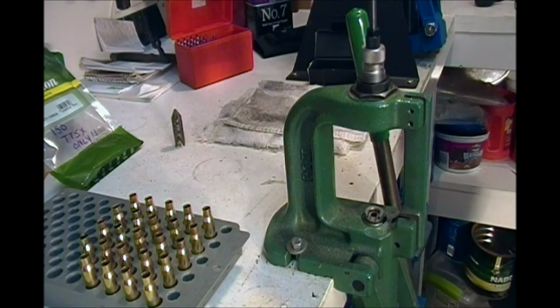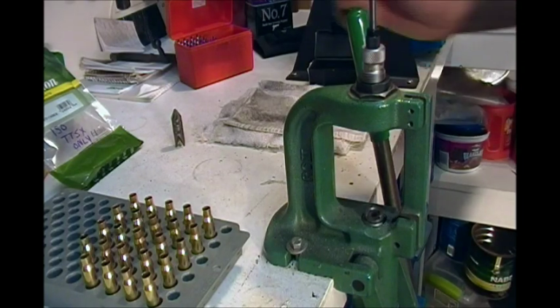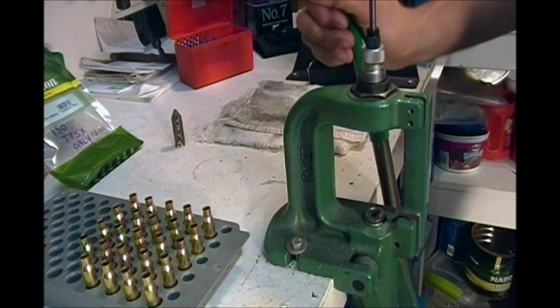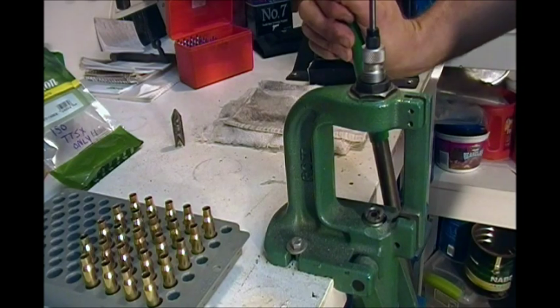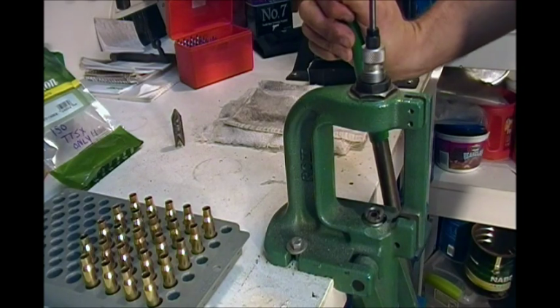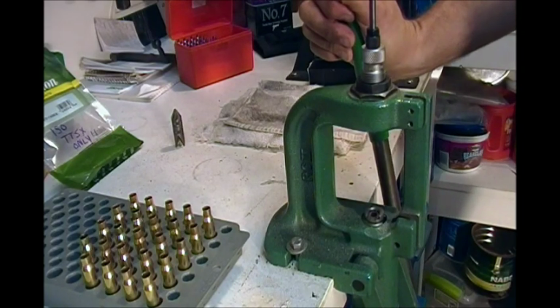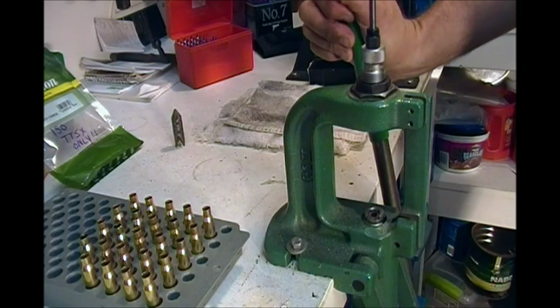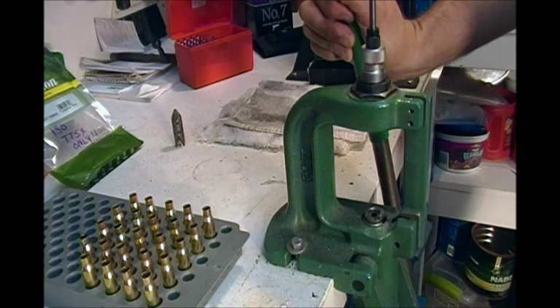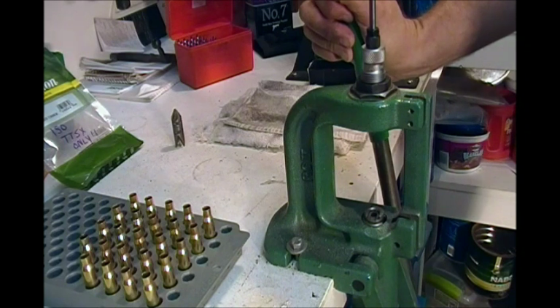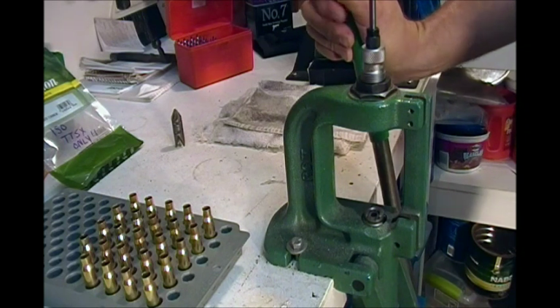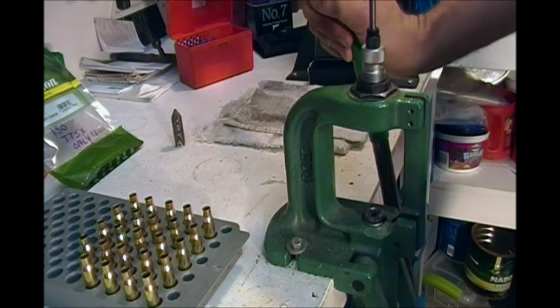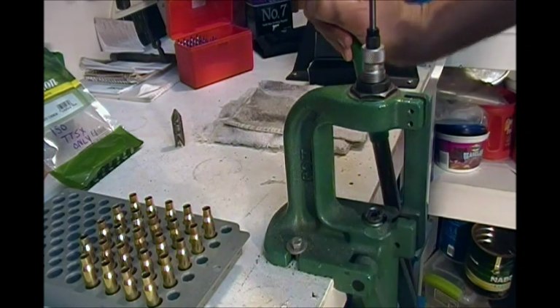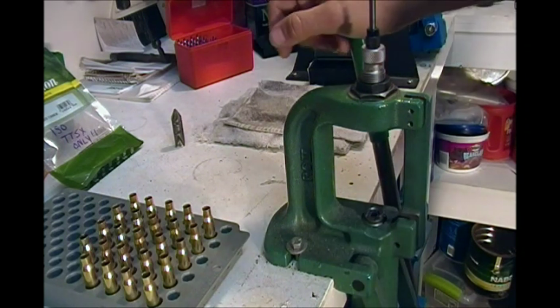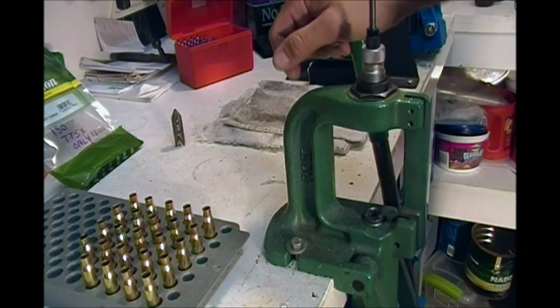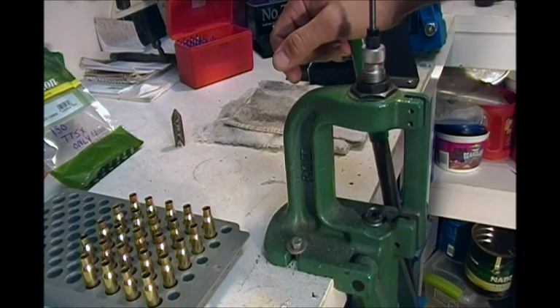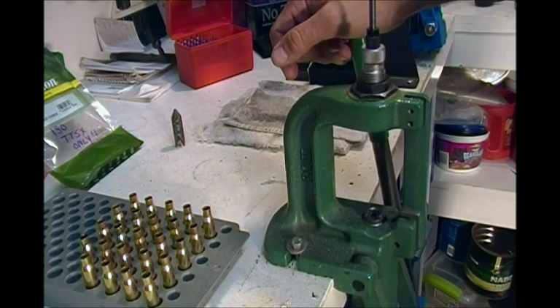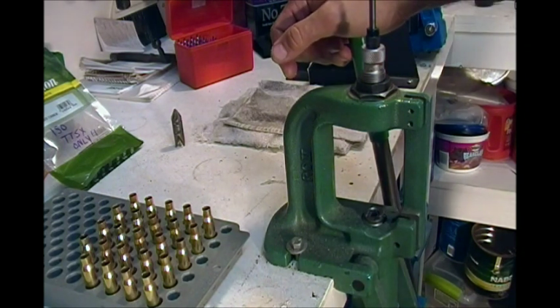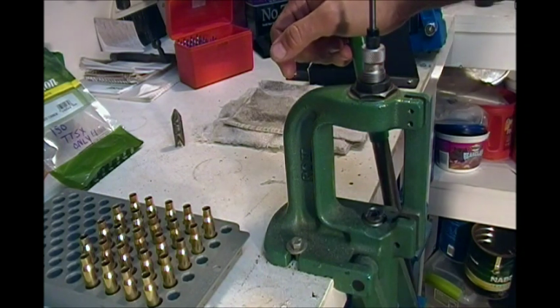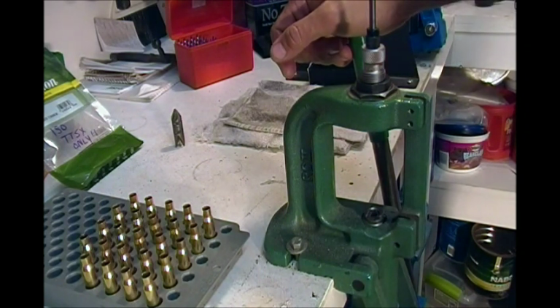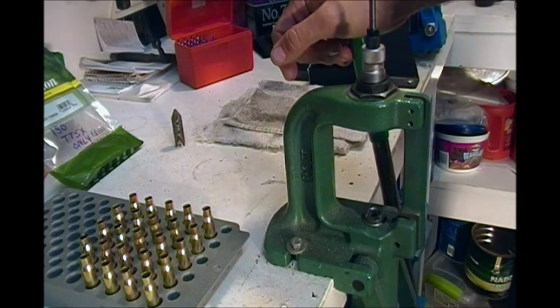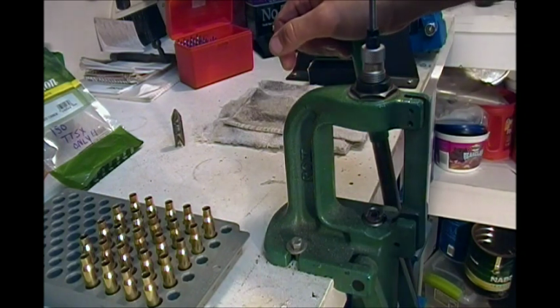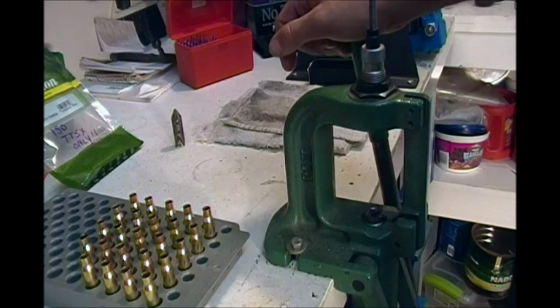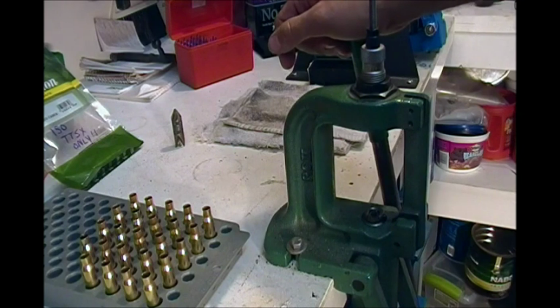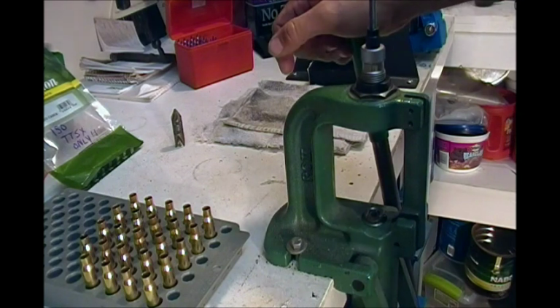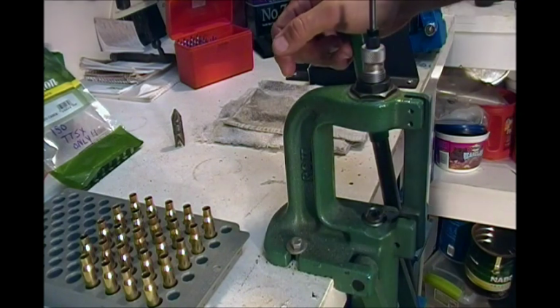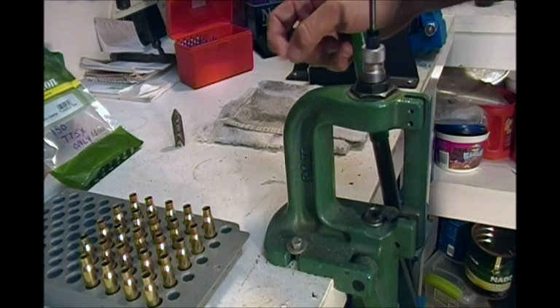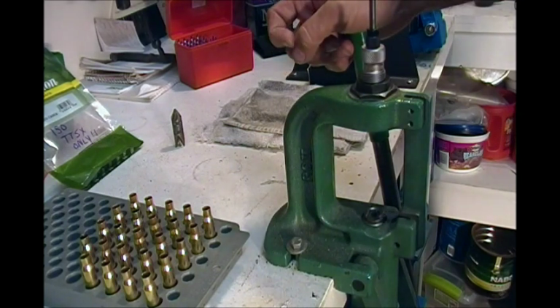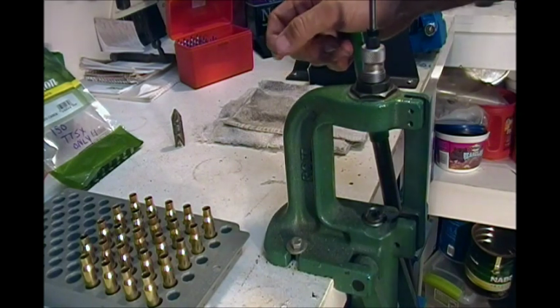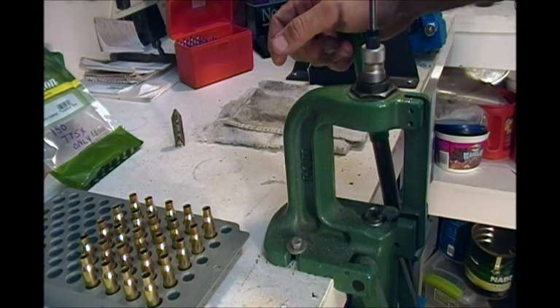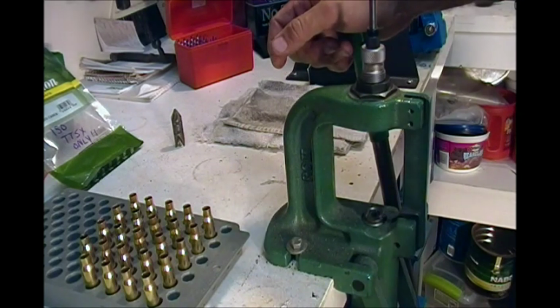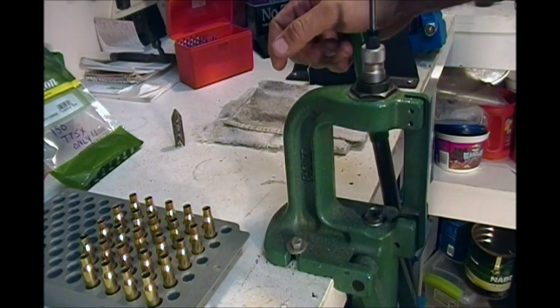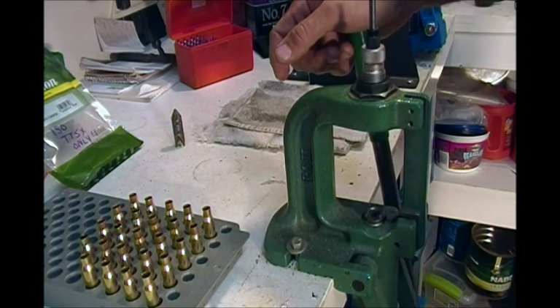Hey guys, Glockster42 here. It's getting pretty soon to hunting season — September 15th, opening day starts. So I'm going to put that rifle together, the Duracoder 308 that you've seen.